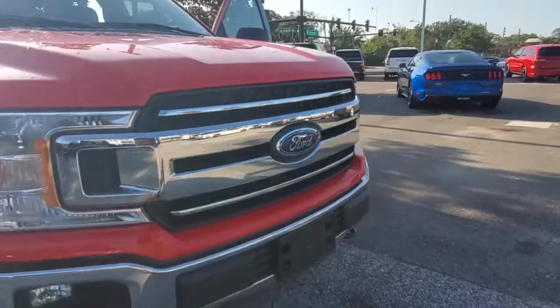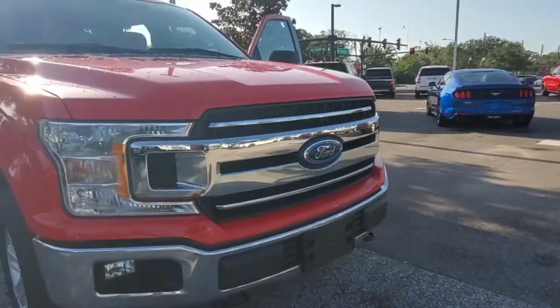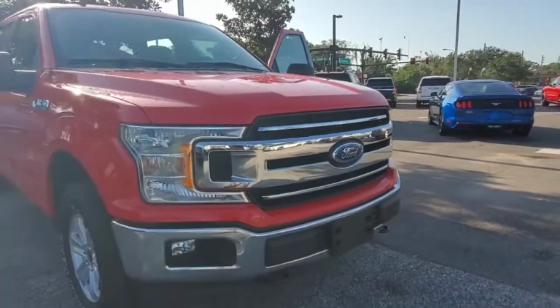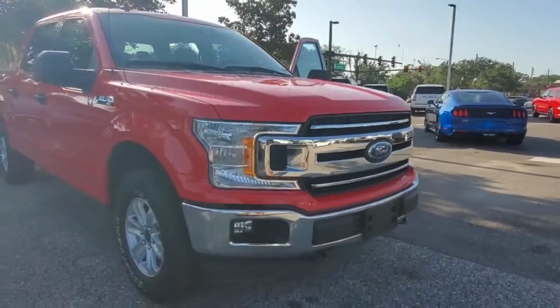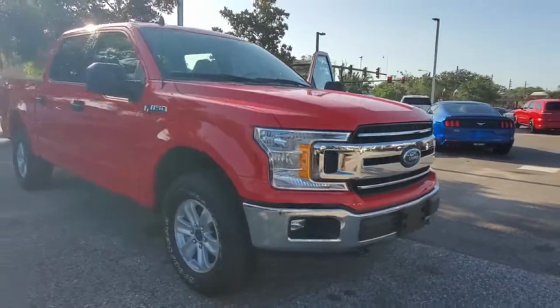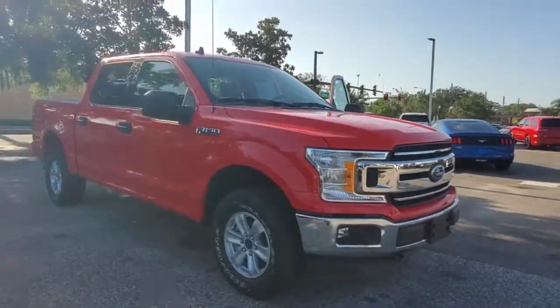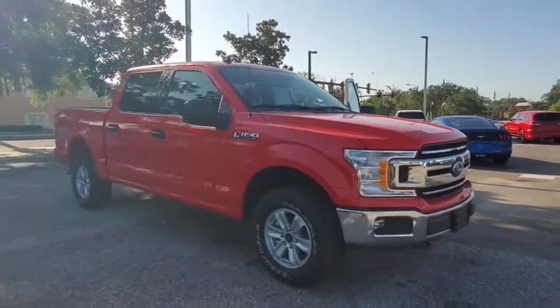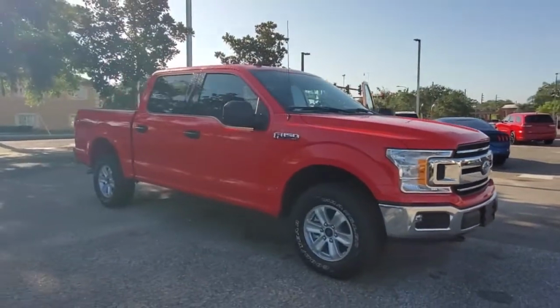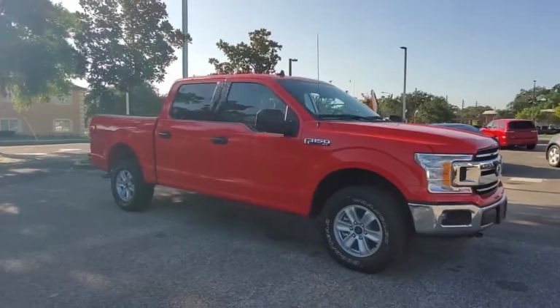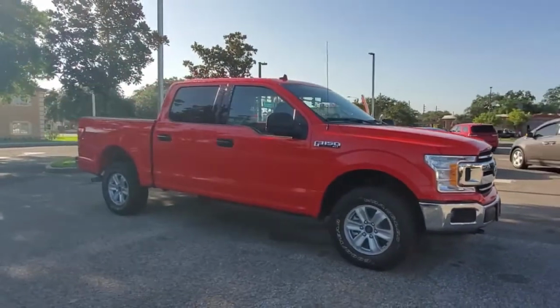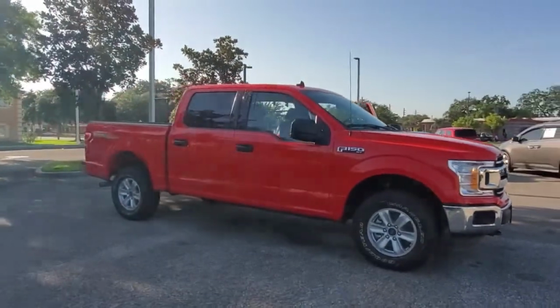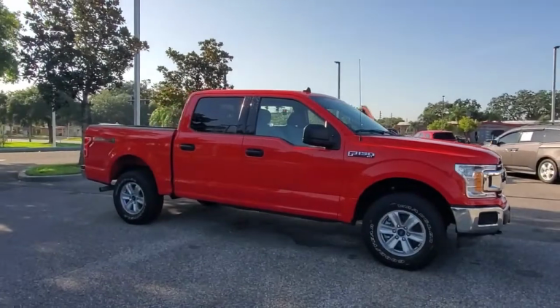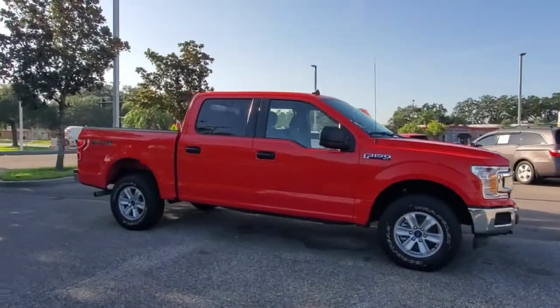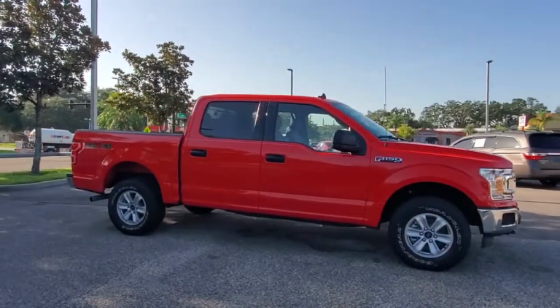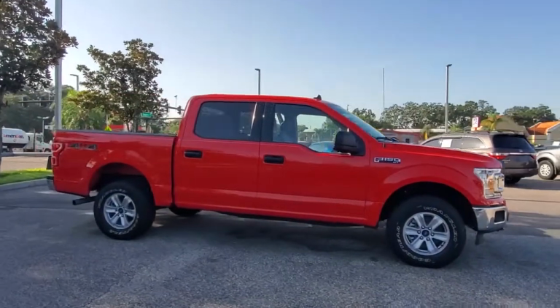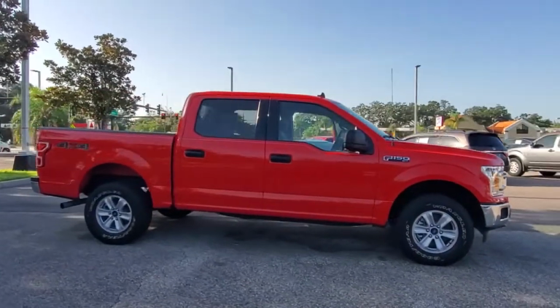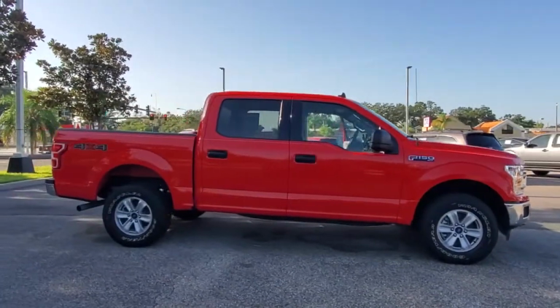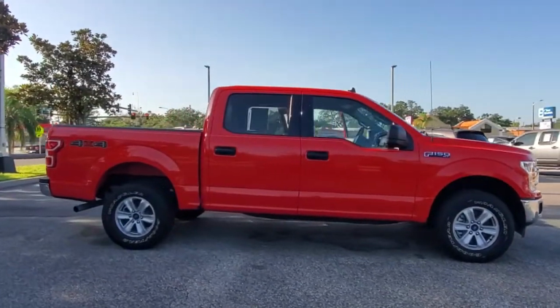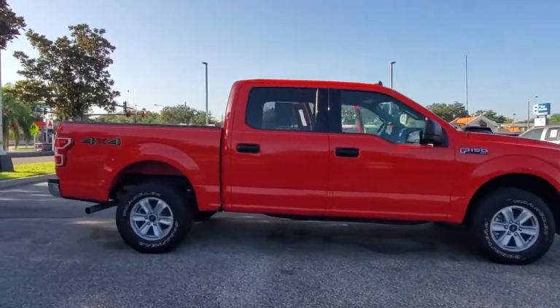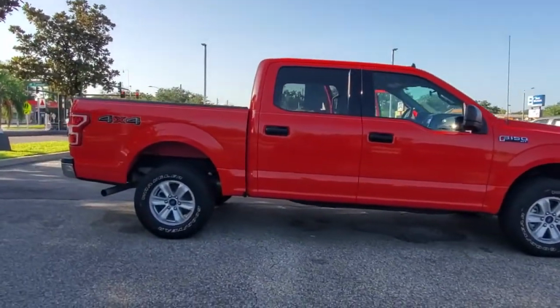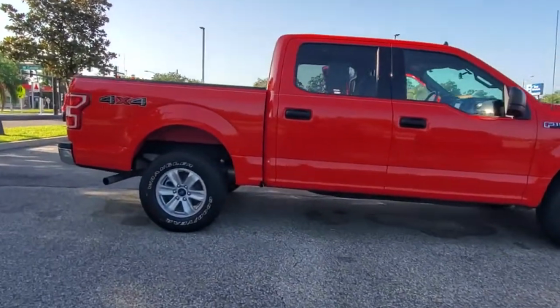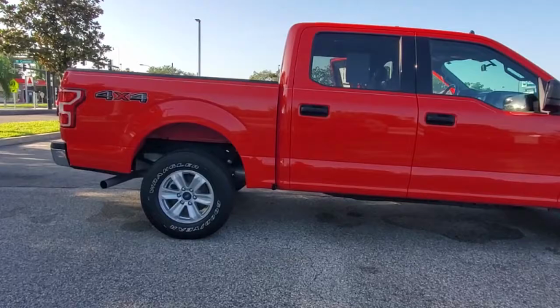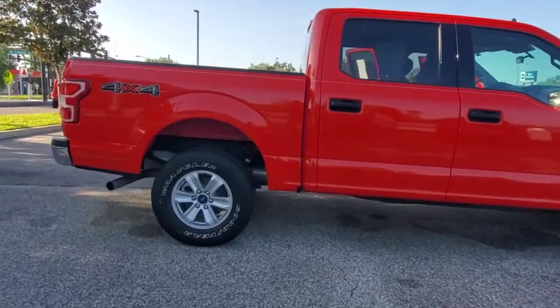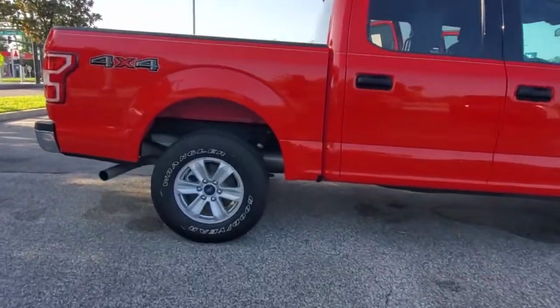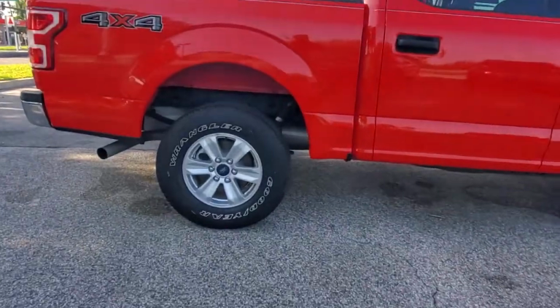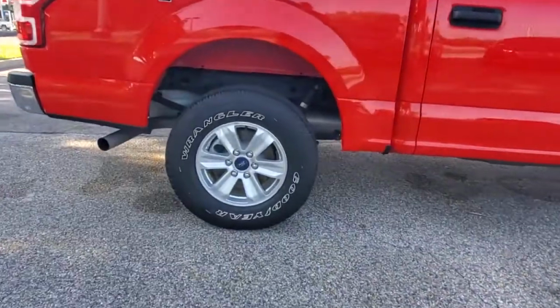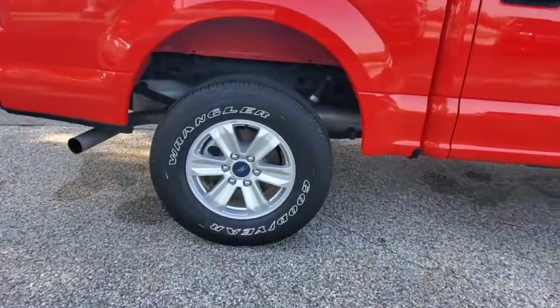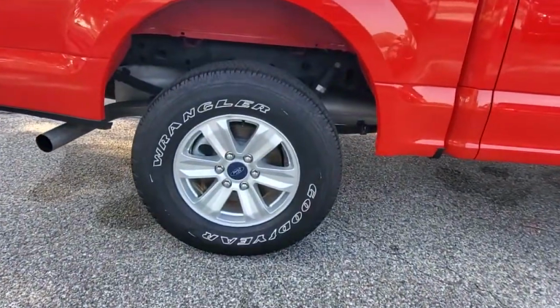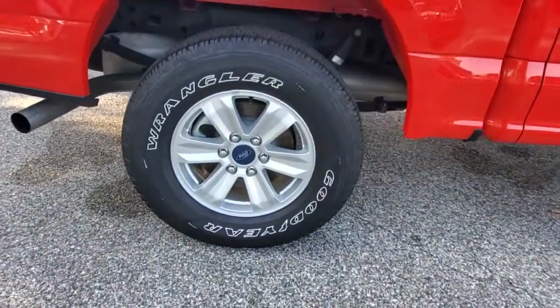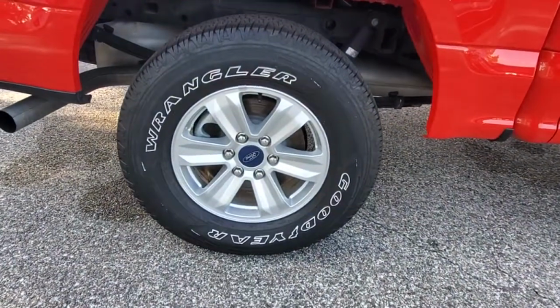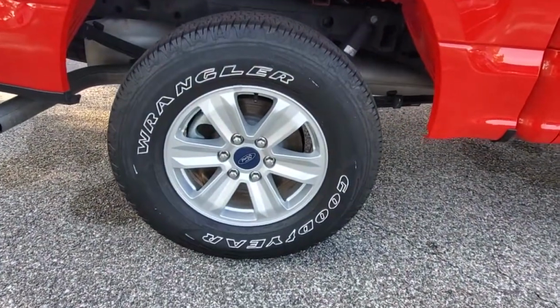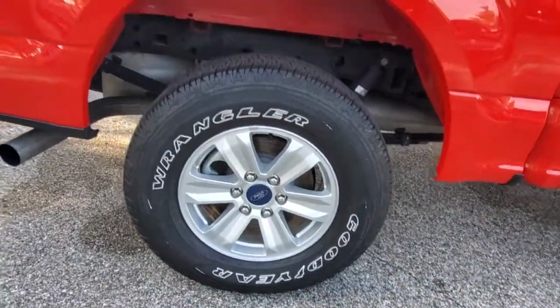Take a moment to check out the 2020 Ford F-150. This vehicle still has fewer than 30,000 miles on the clock, so it won't last long. Enjoy a new level of ease and confidence, whether at work or play, when you're in this F-150.